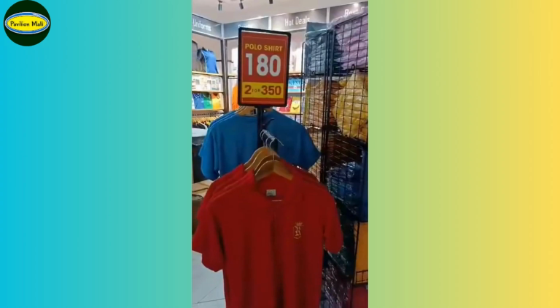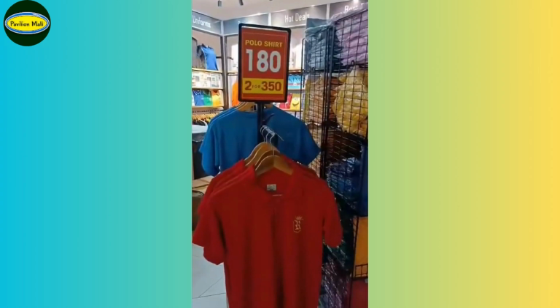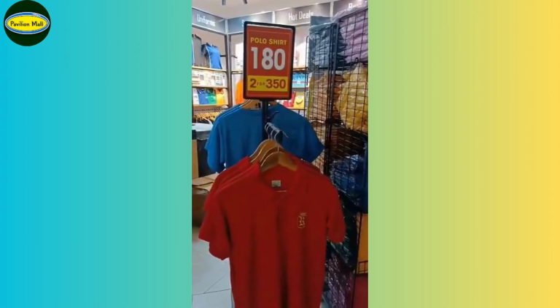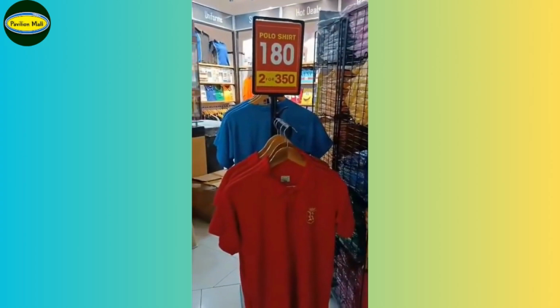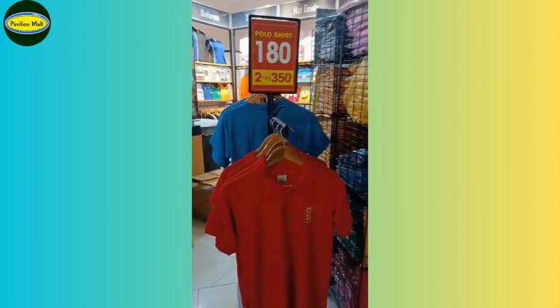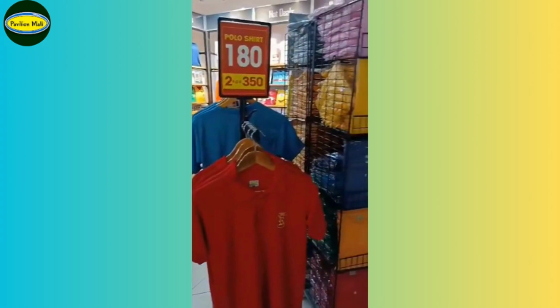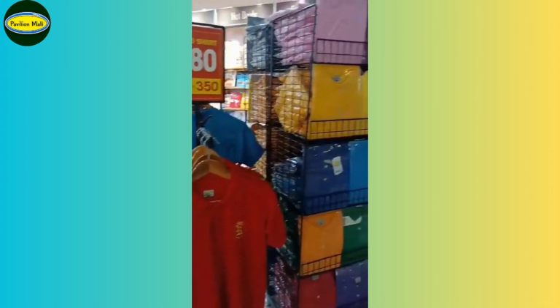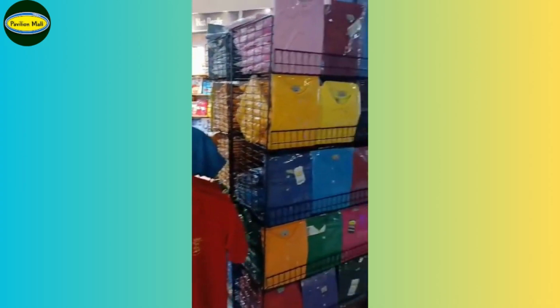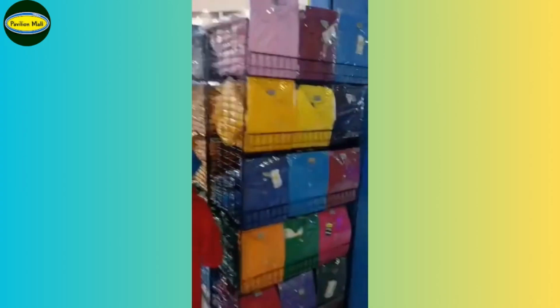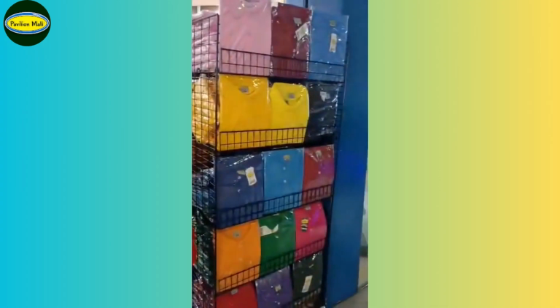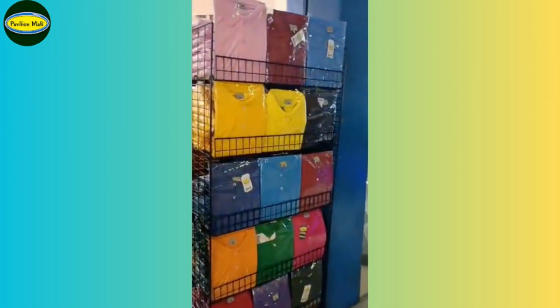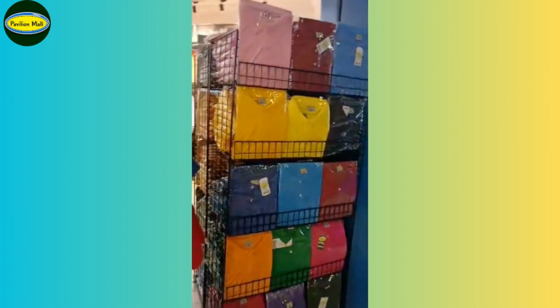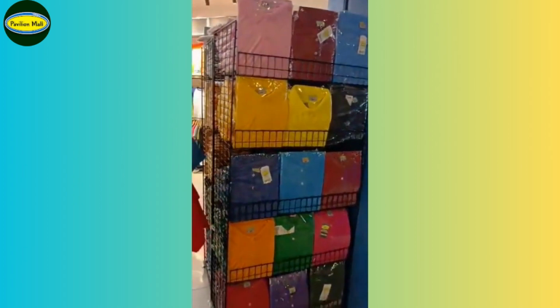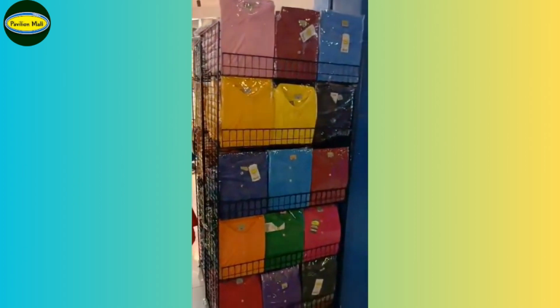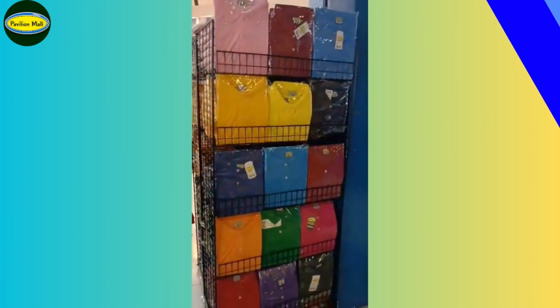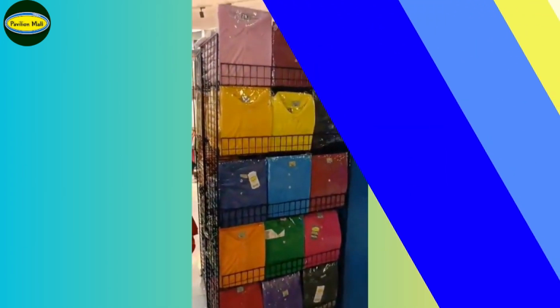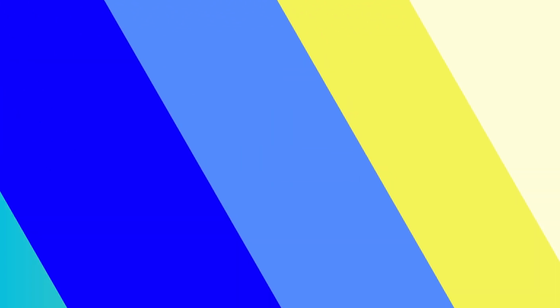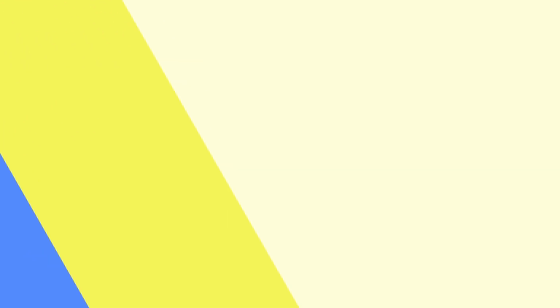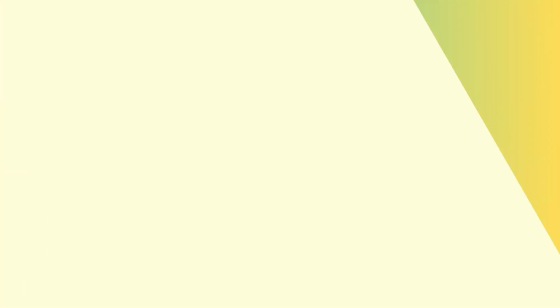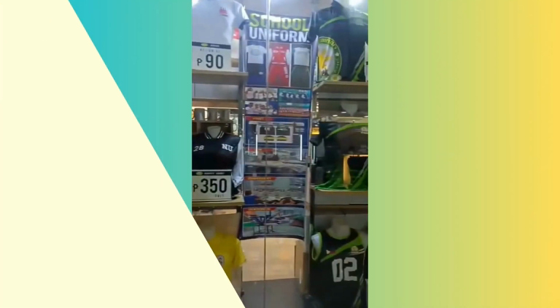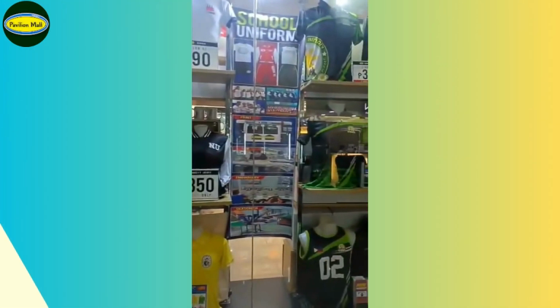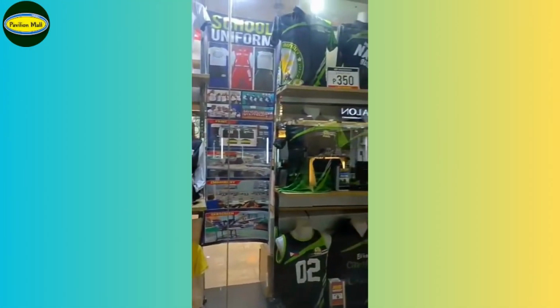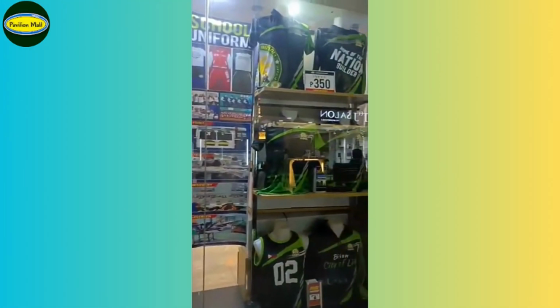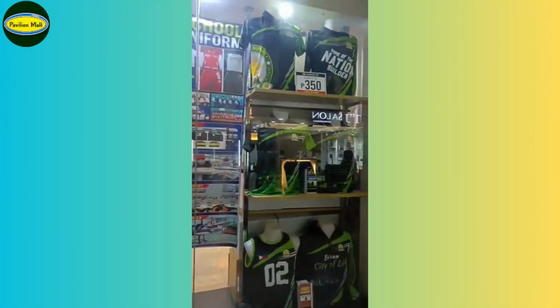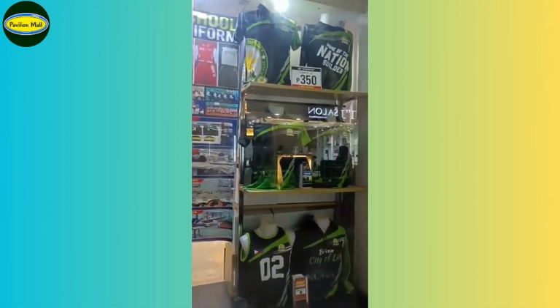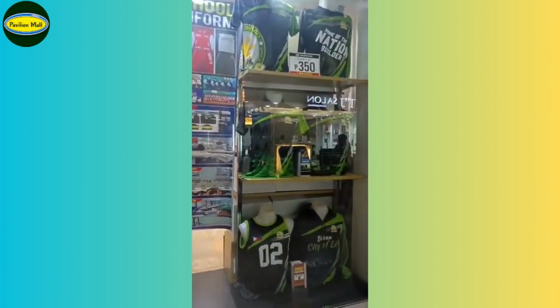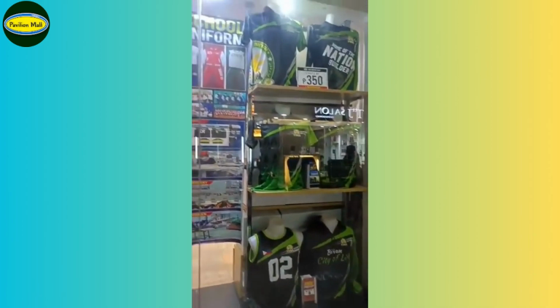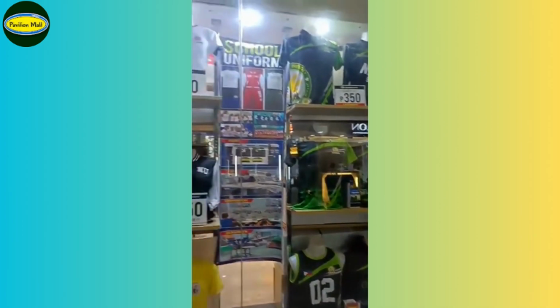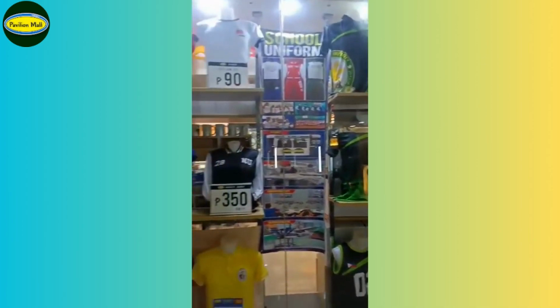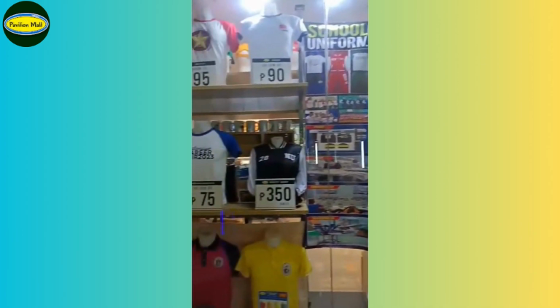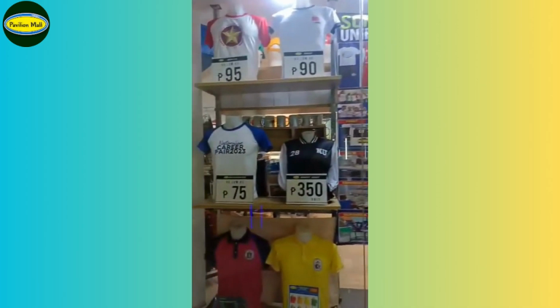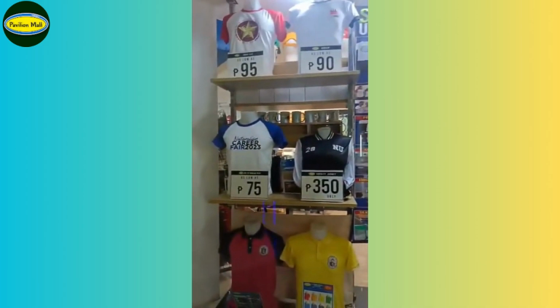On the other side is the polished shirt section. You can get two for only 350. This is the view from the outside — our sublimation and embroidery displays.